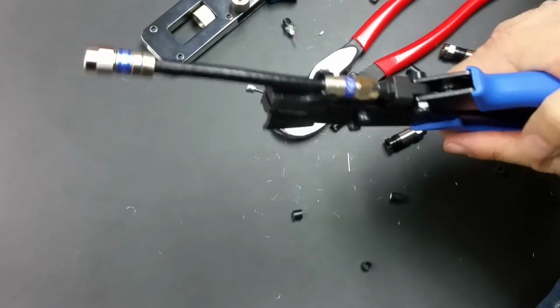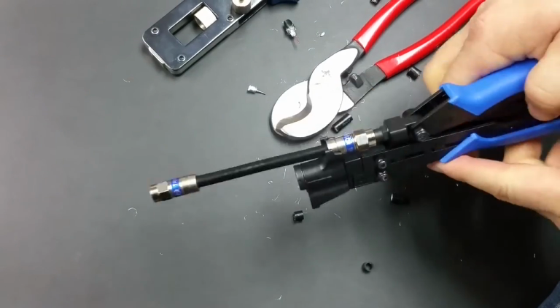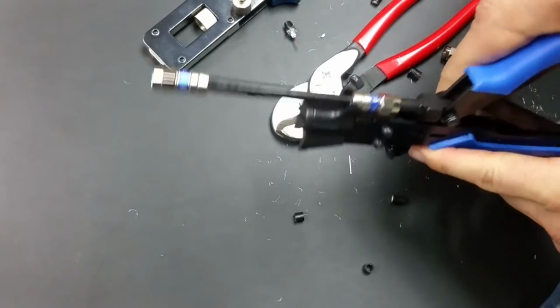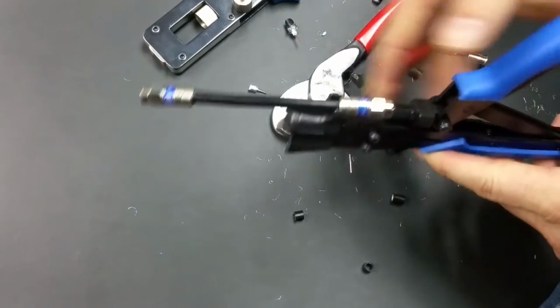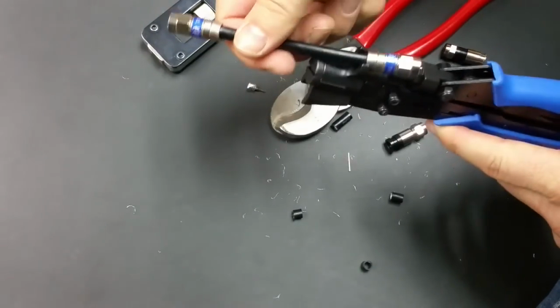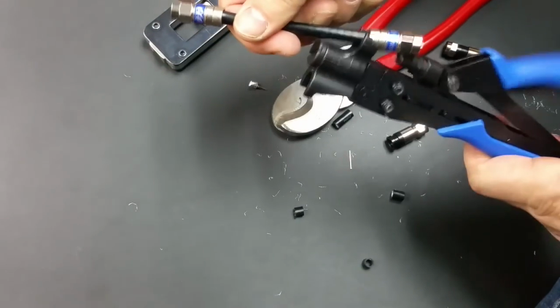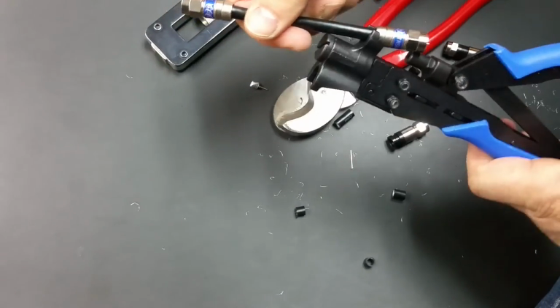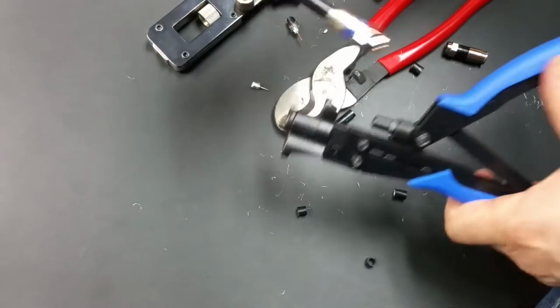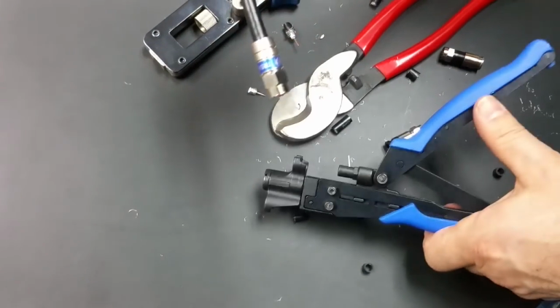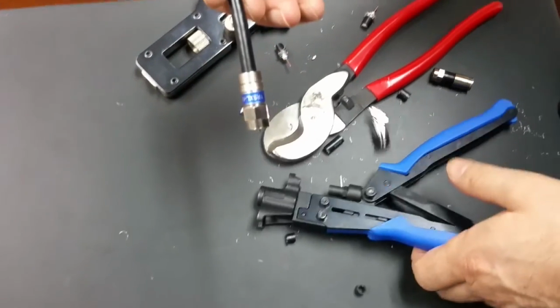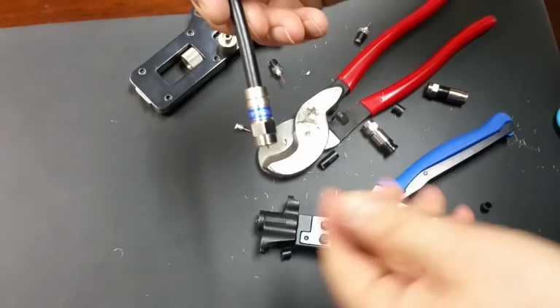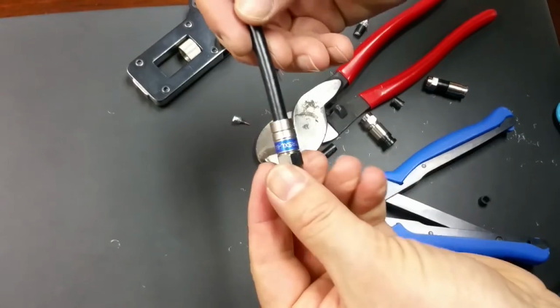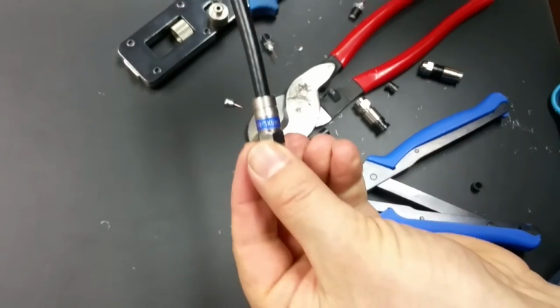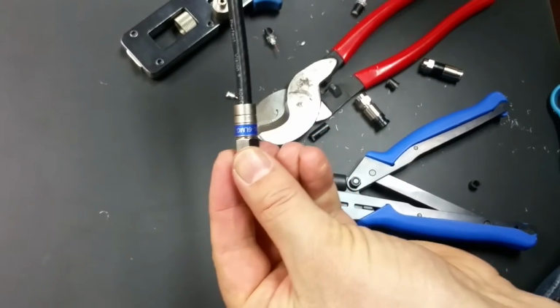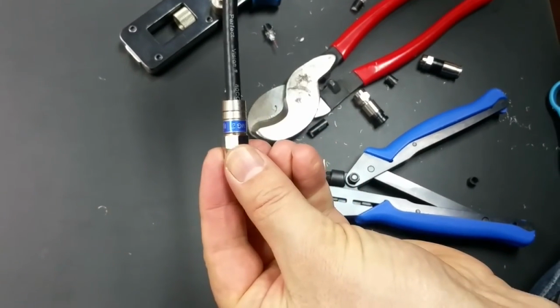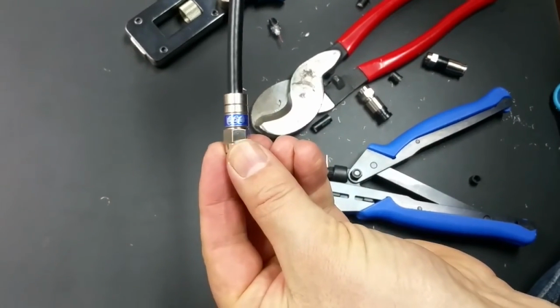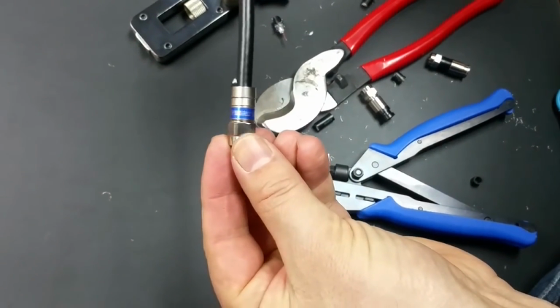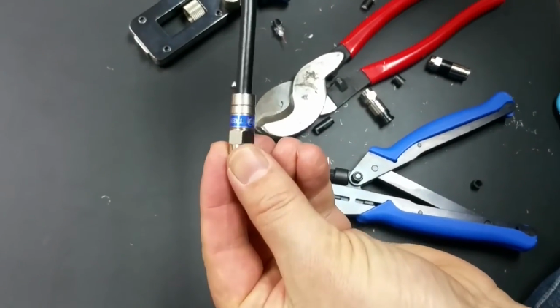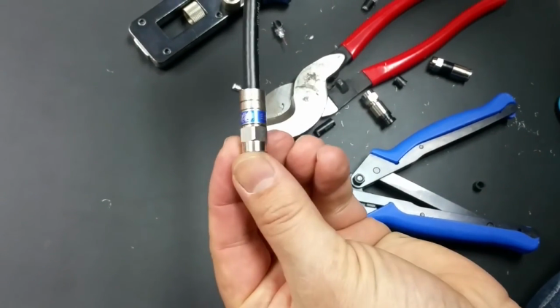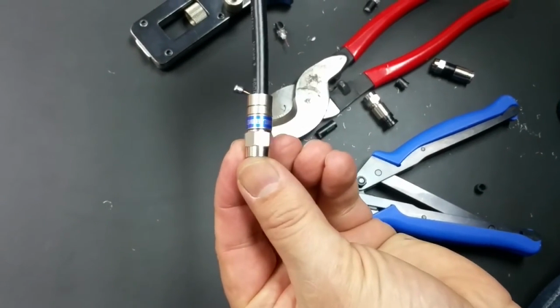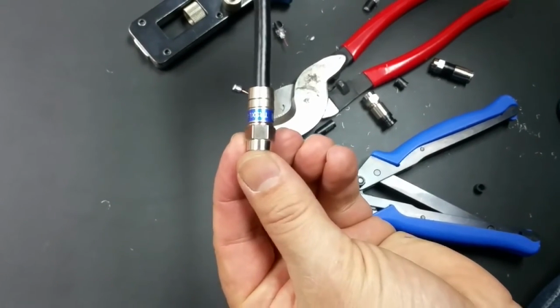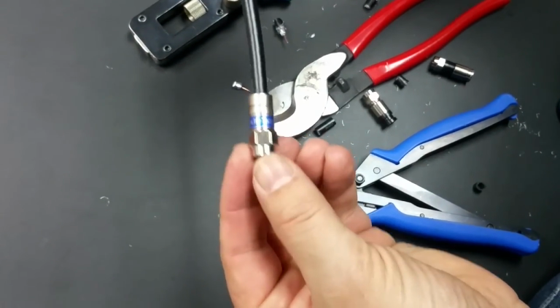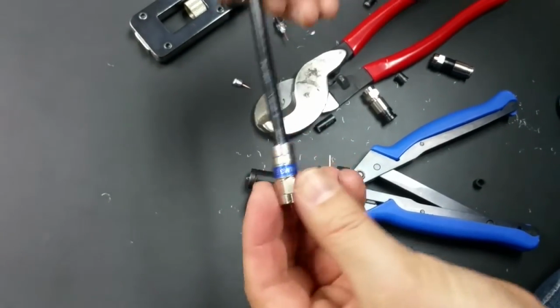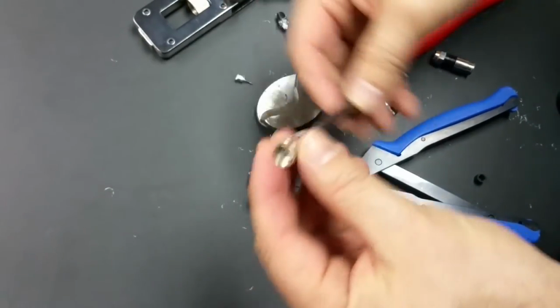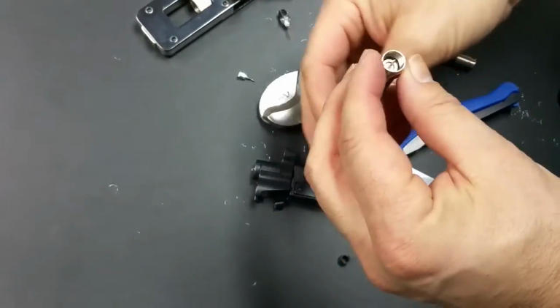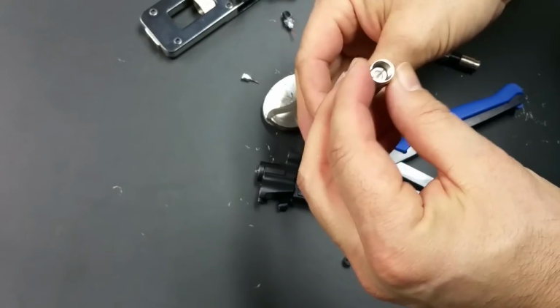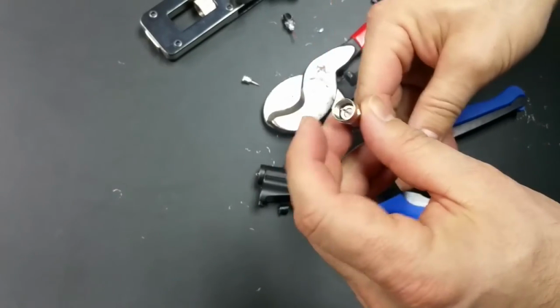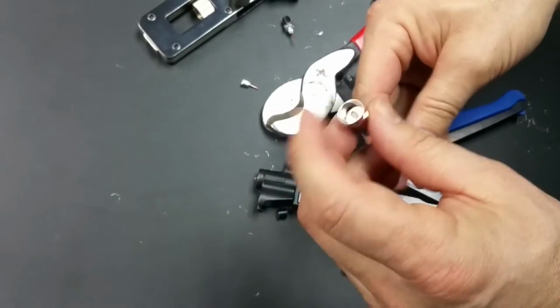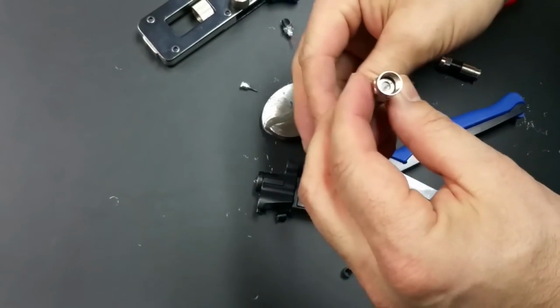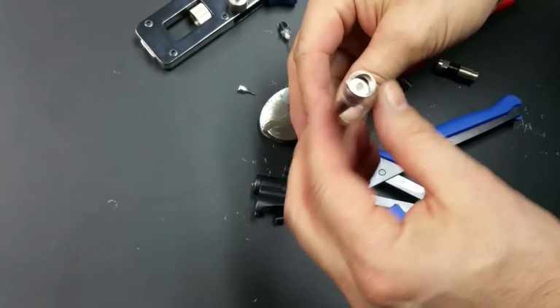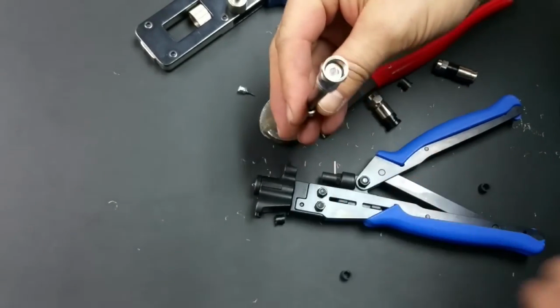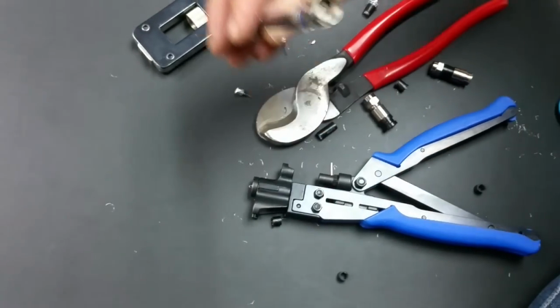Good compression. Seems like nothing buckles. Connected, looks good. Got a very nice compression. Nice O-rings on the inside.